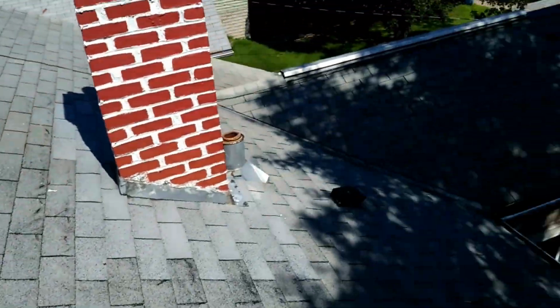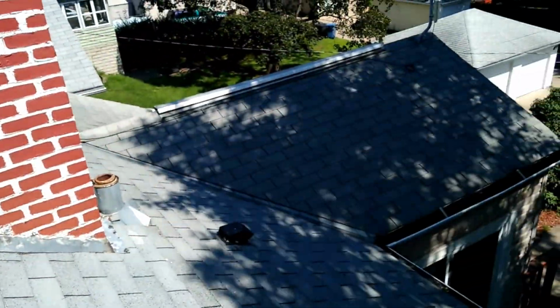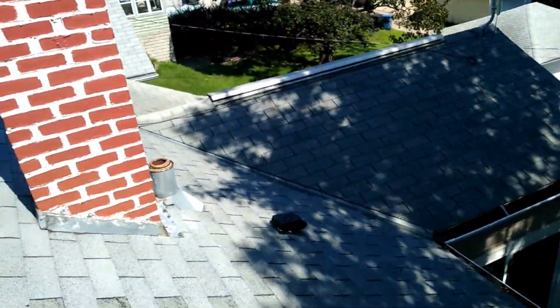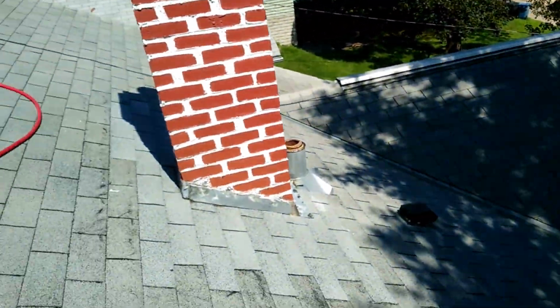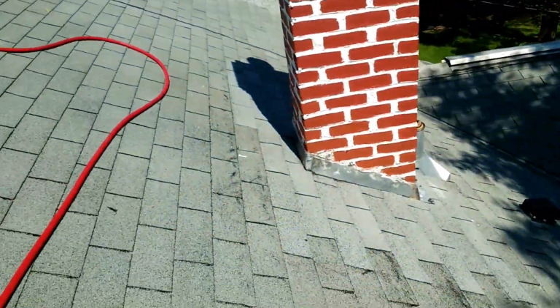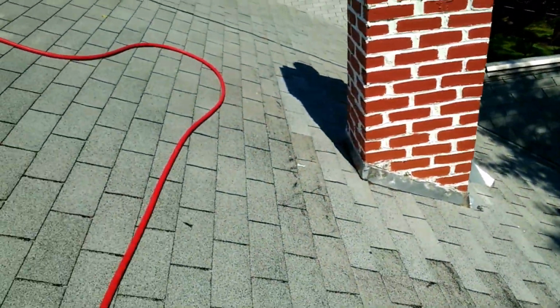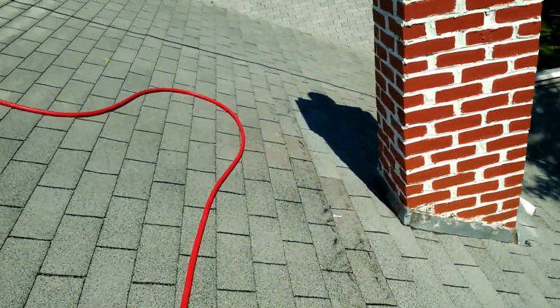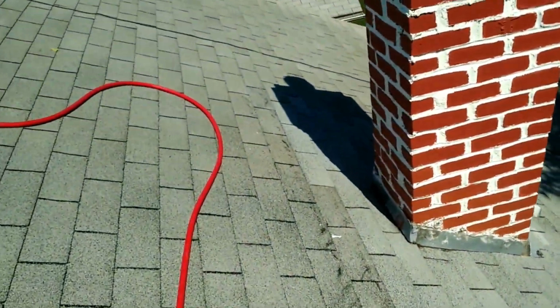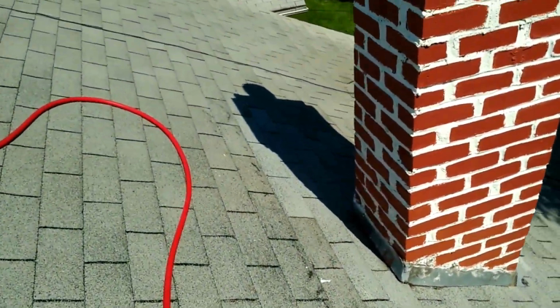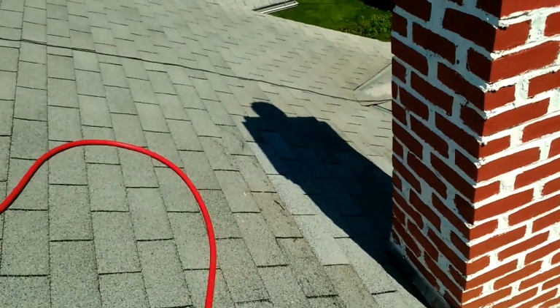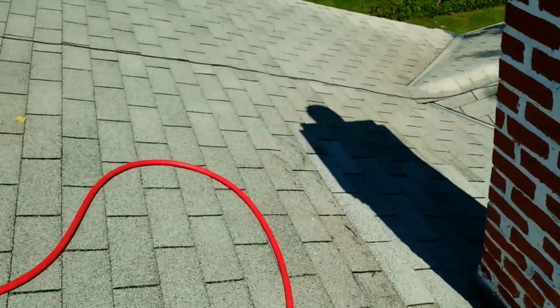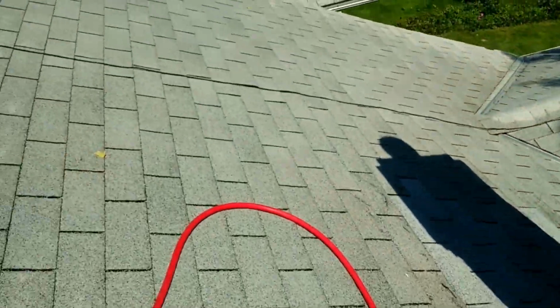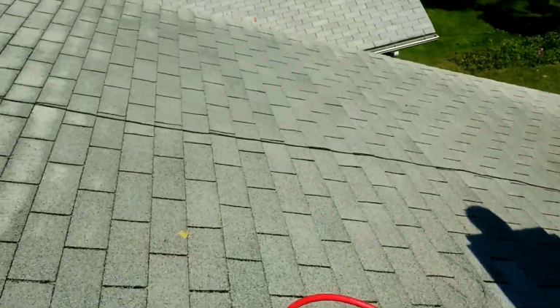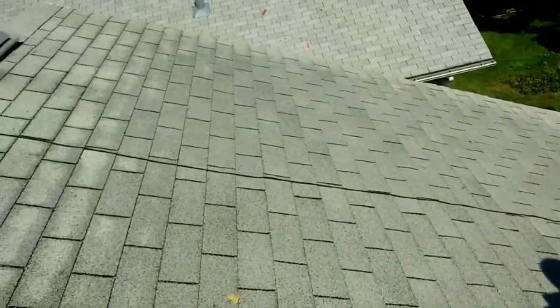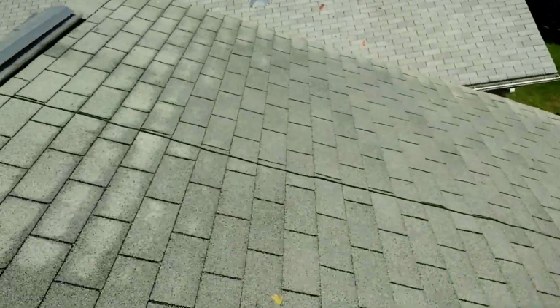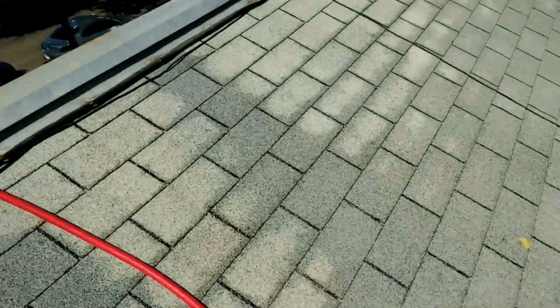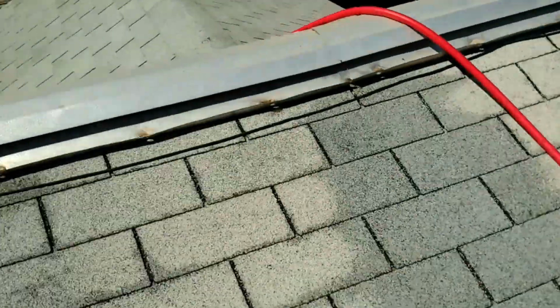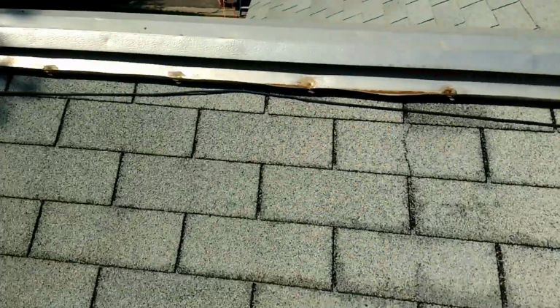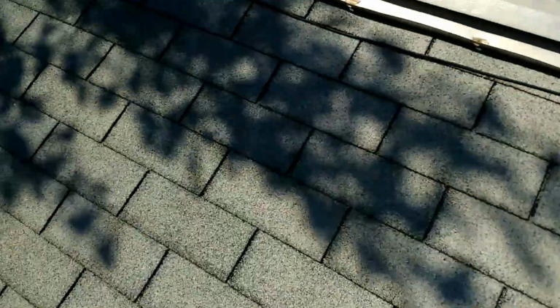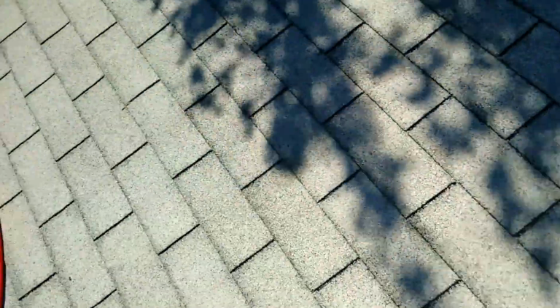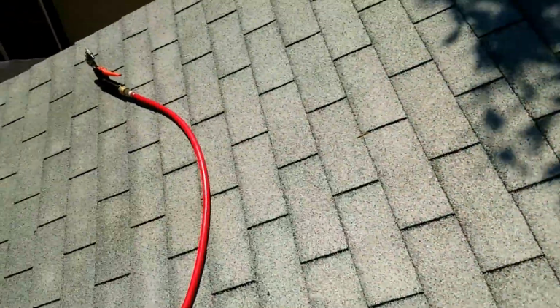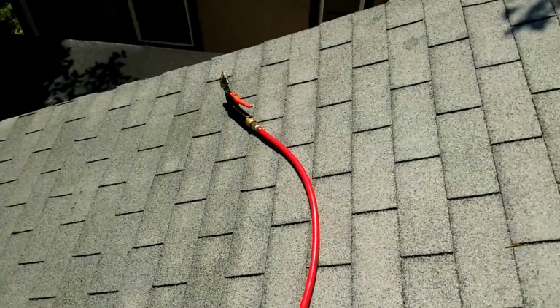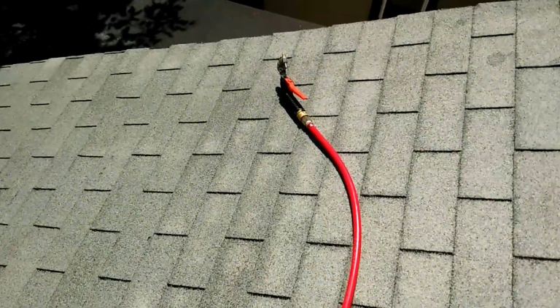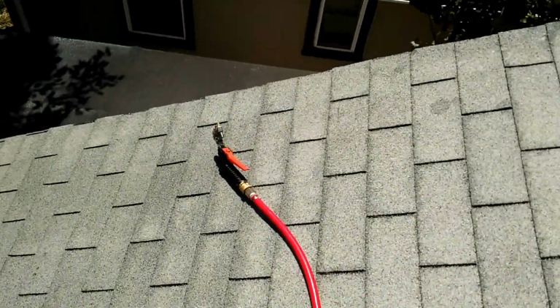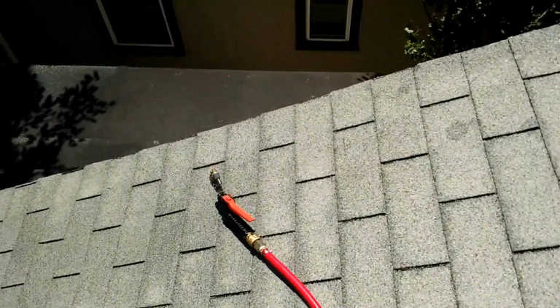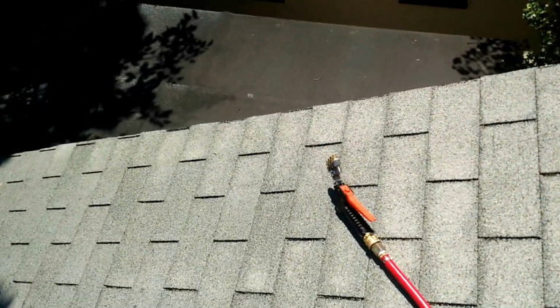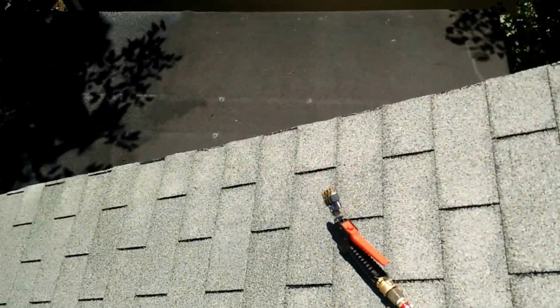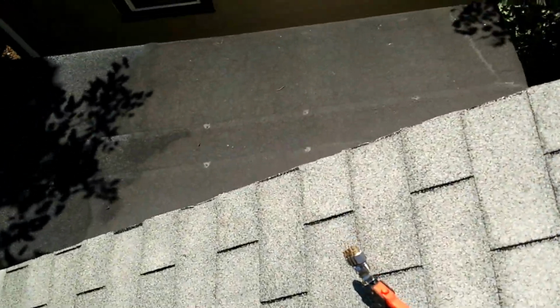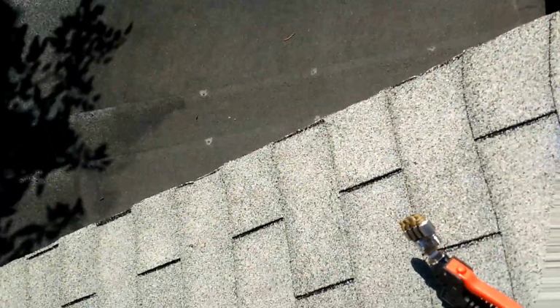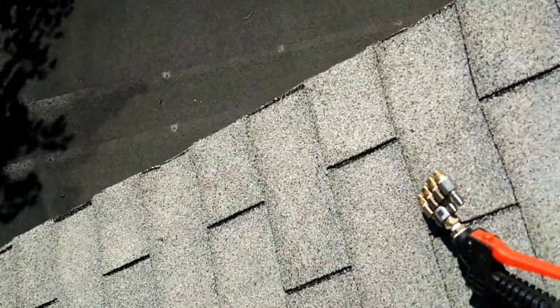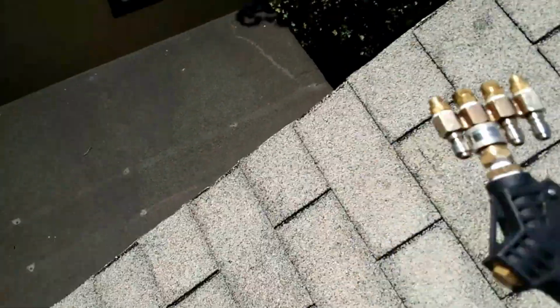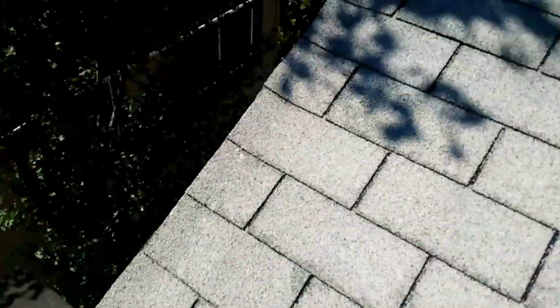These shingles came out as clean as they could be for probably a 20-year roof. You can see over here too how clean it's gotten — this whole roof was just really terribly black.